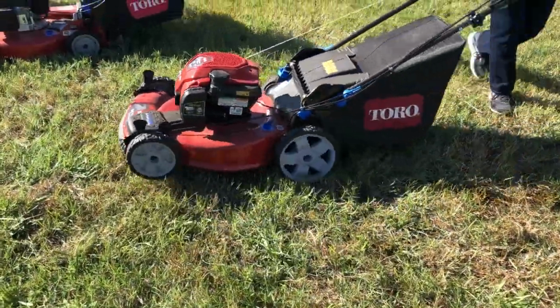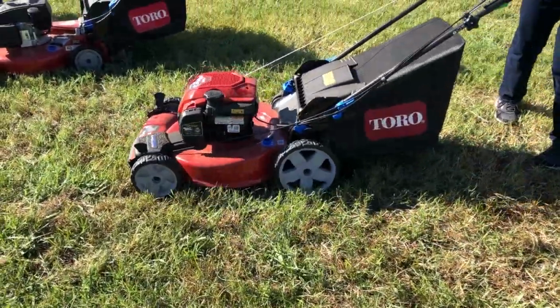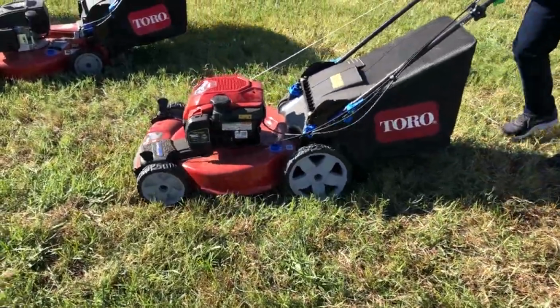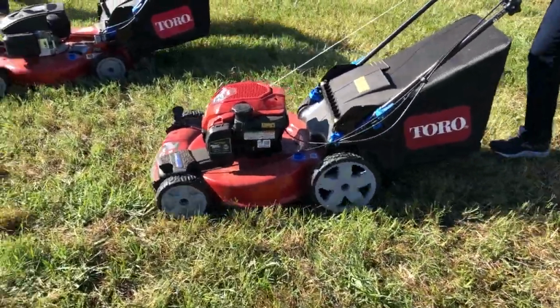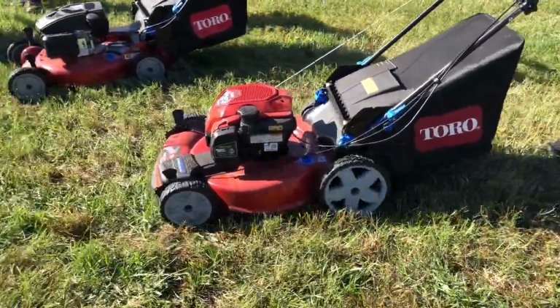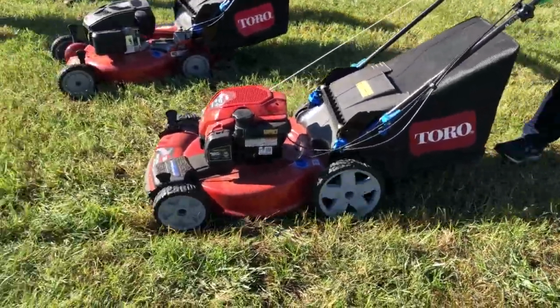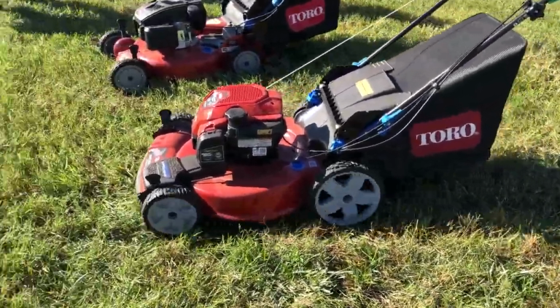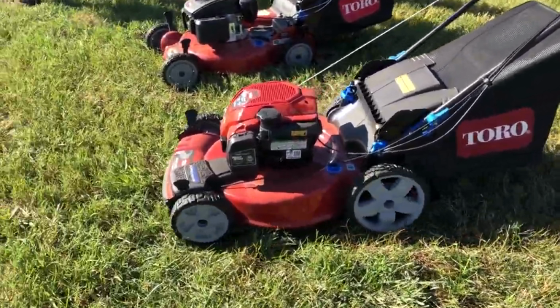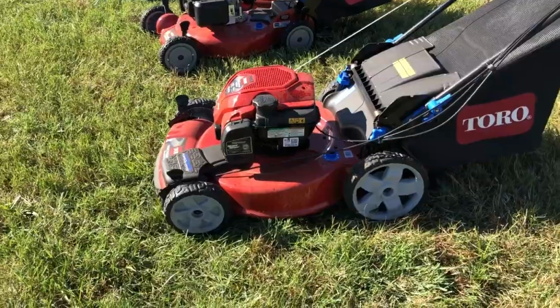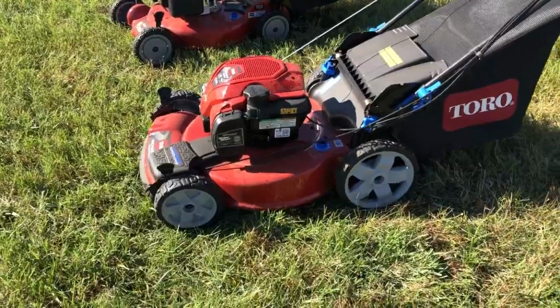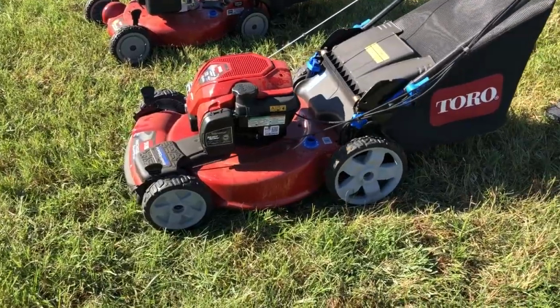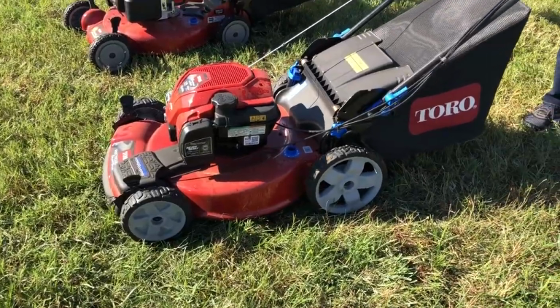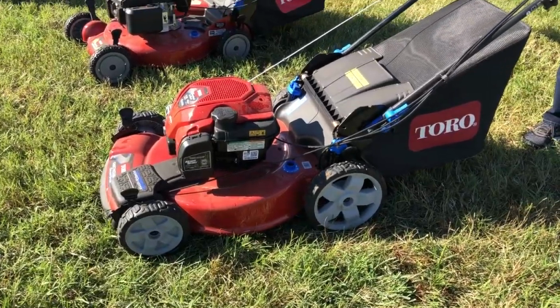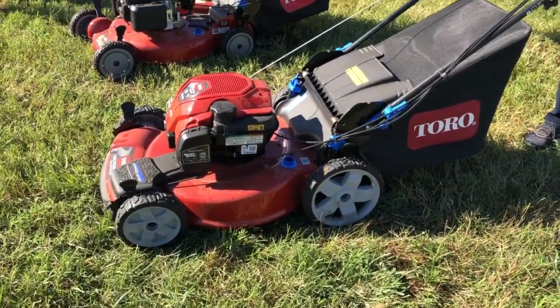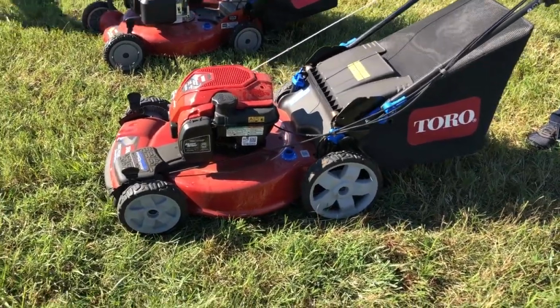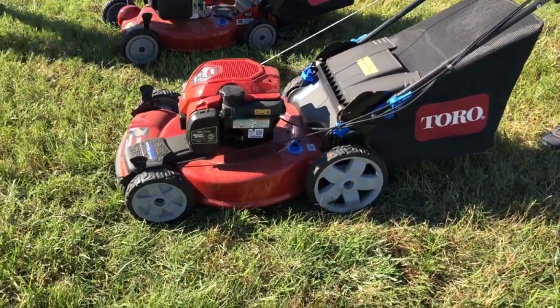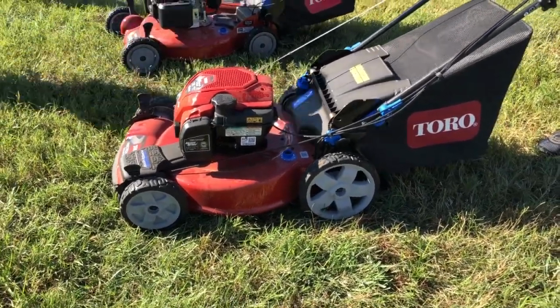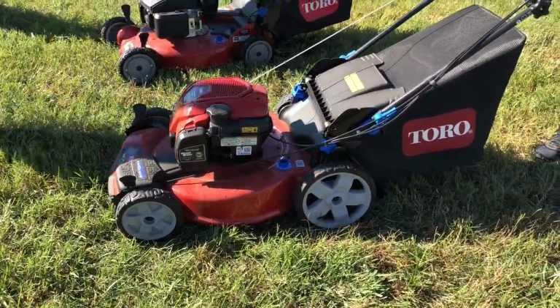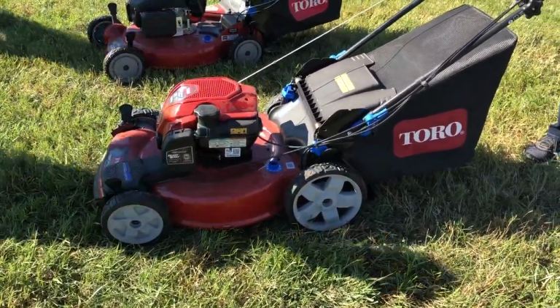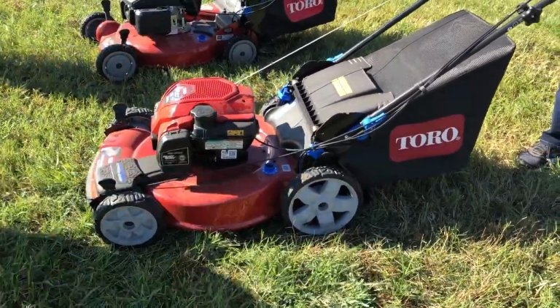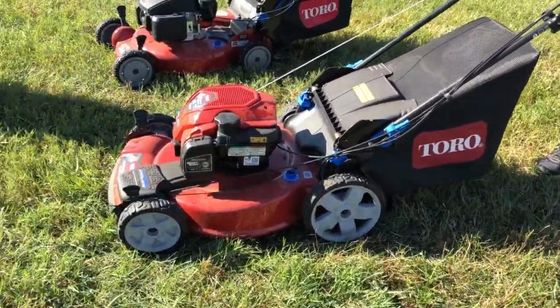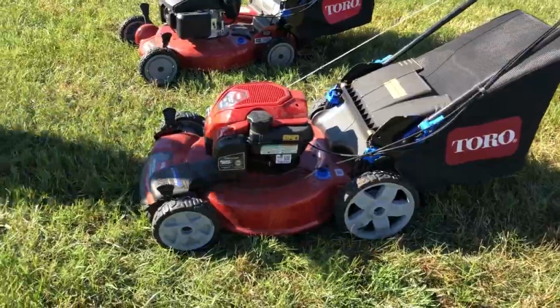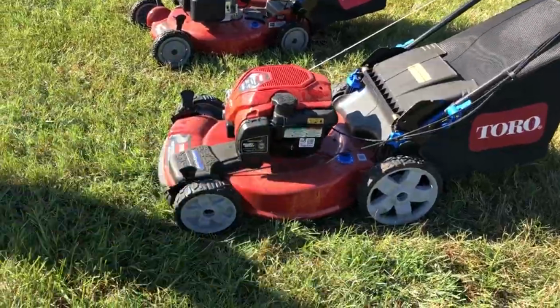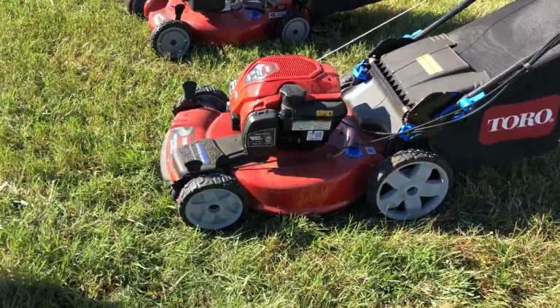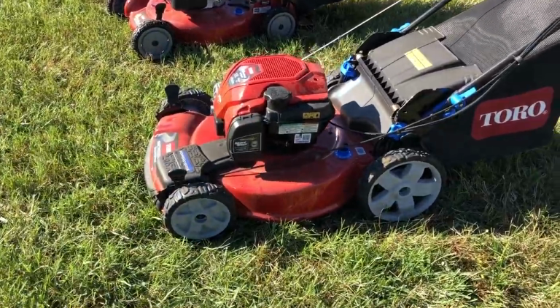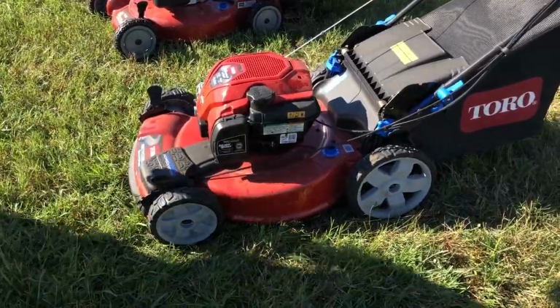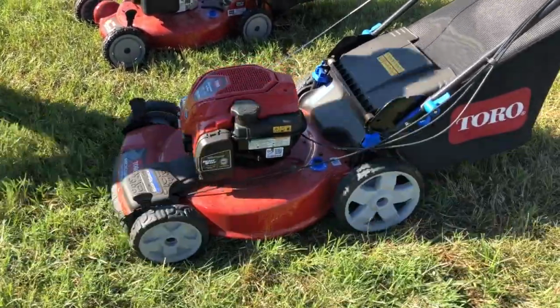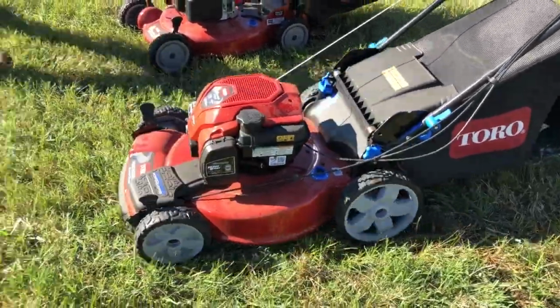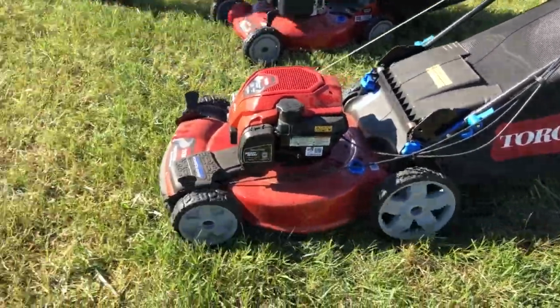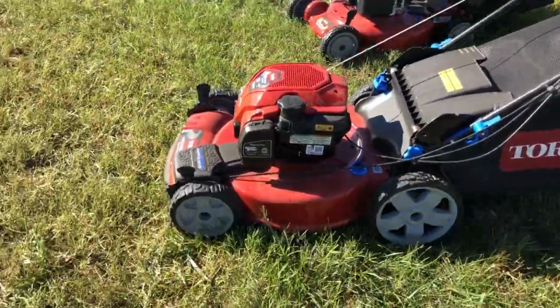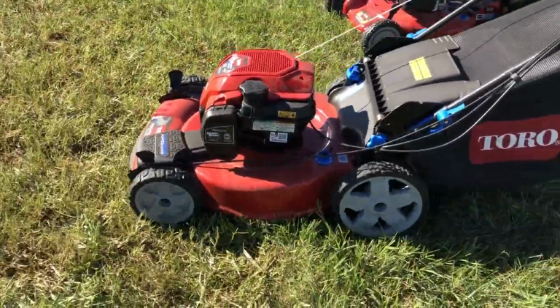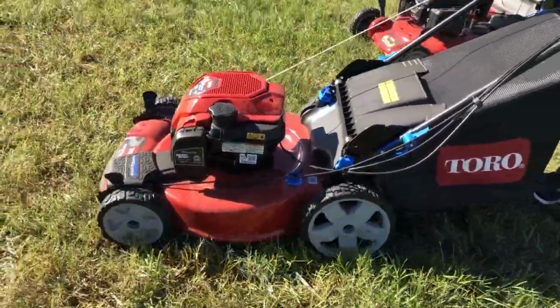Check this out. This is one of the Power Reverse Recycler mowers from Toro. Lori's running this here. When it's going forward, it is using the rear wheels — we'll have her move forward and it is going forward.